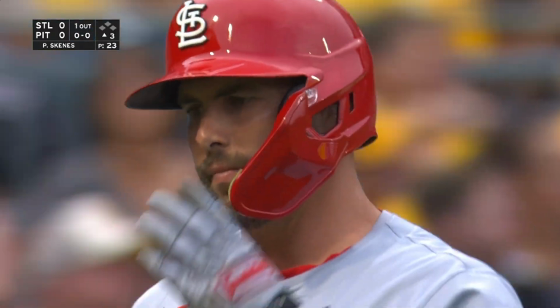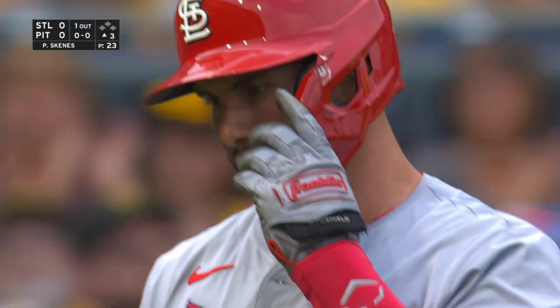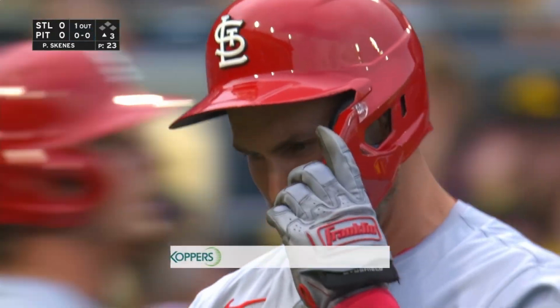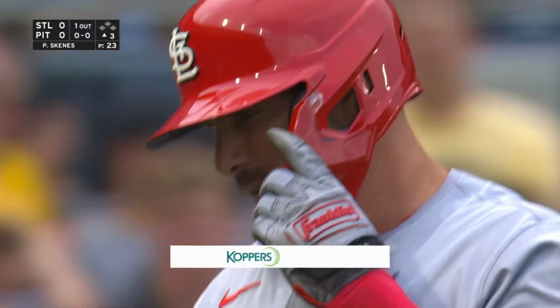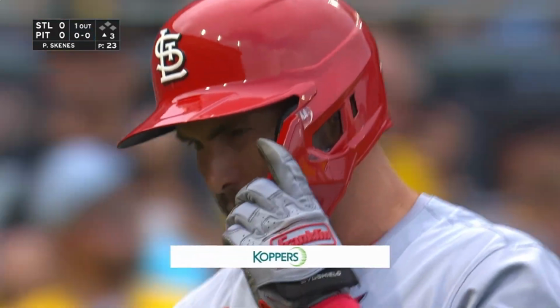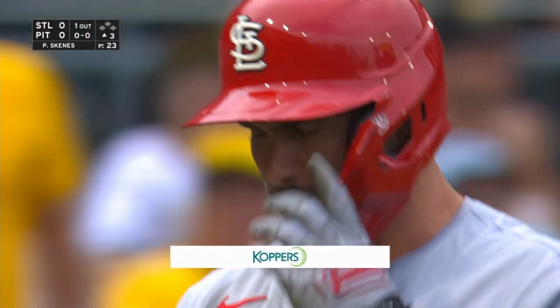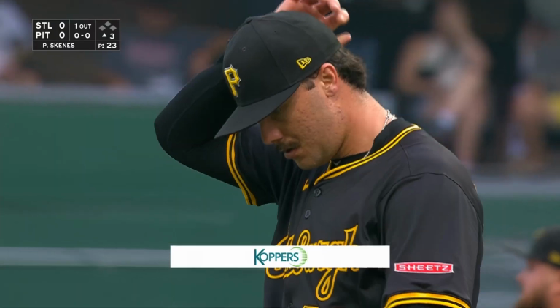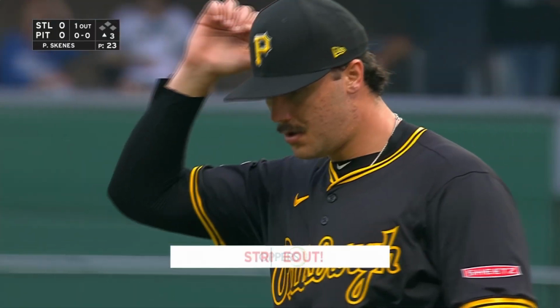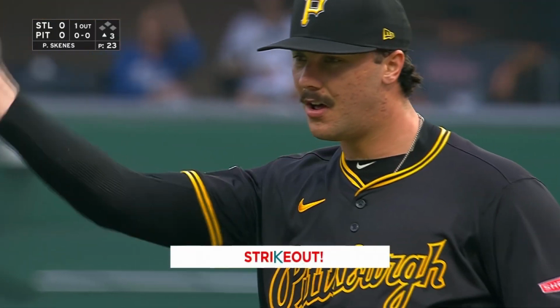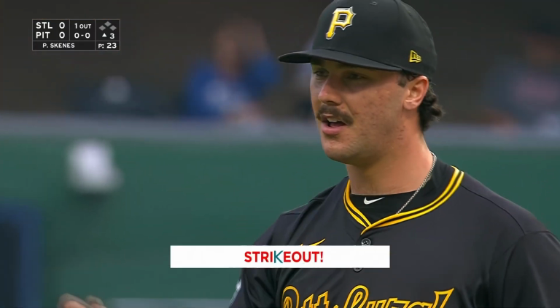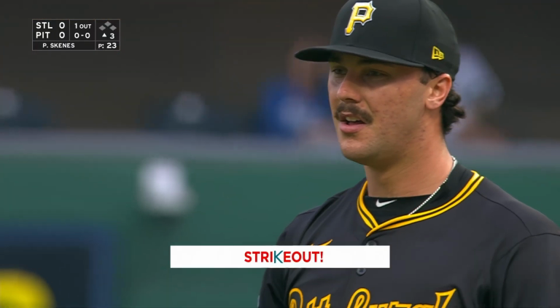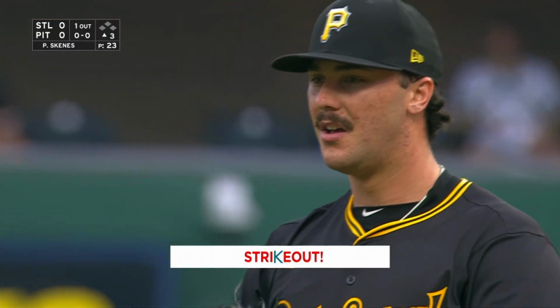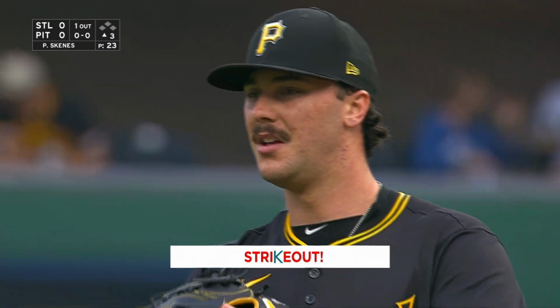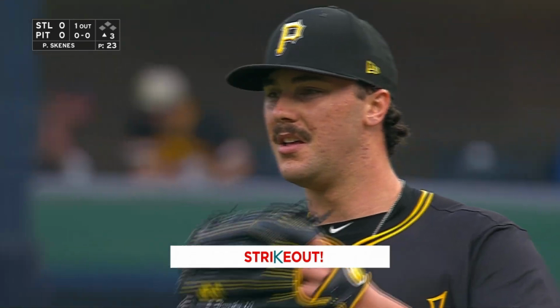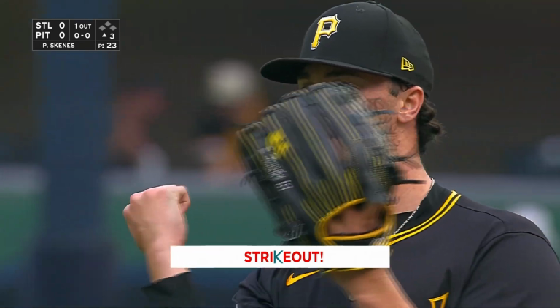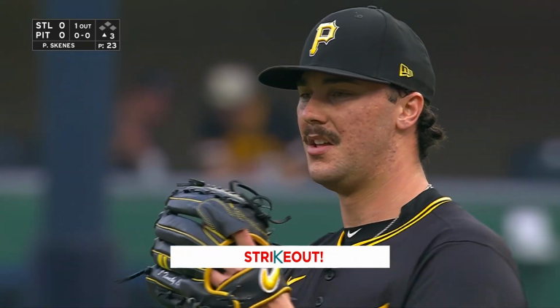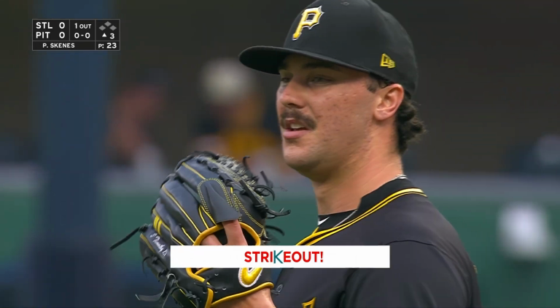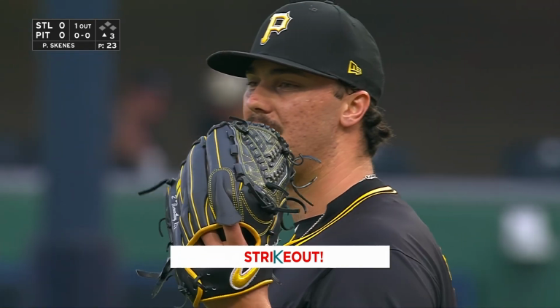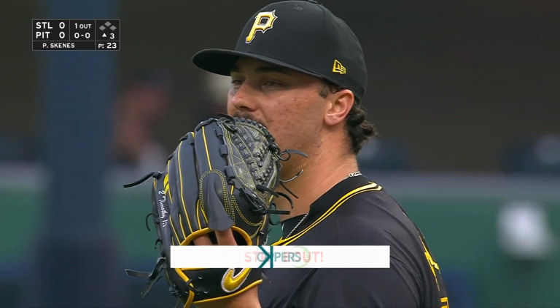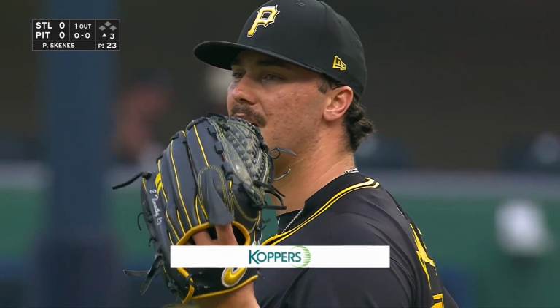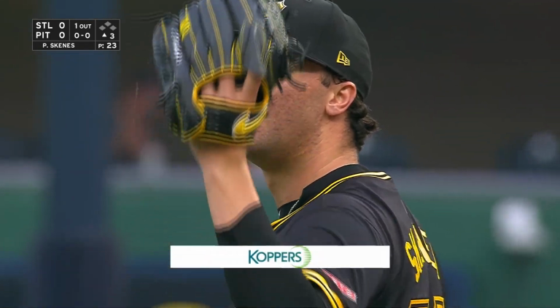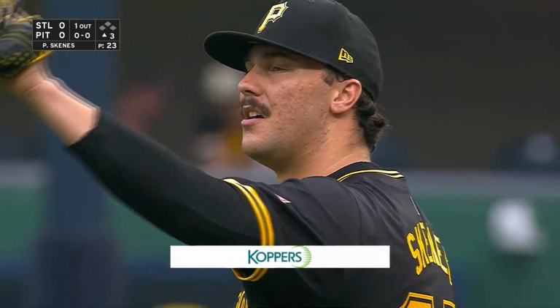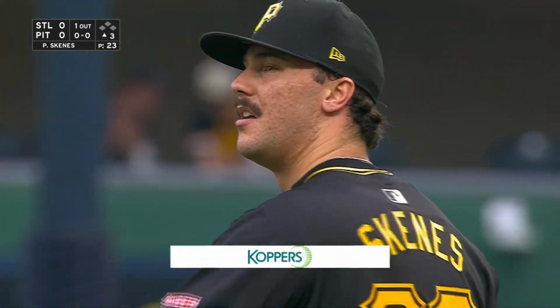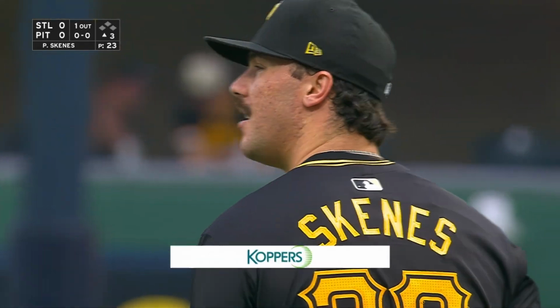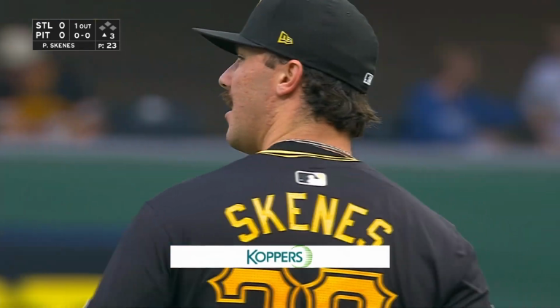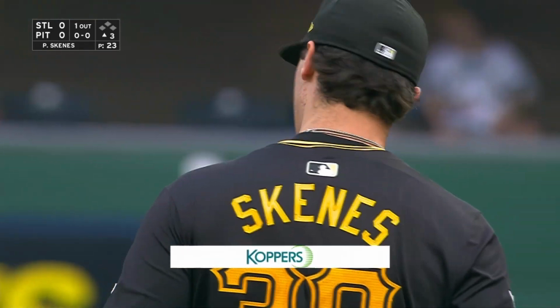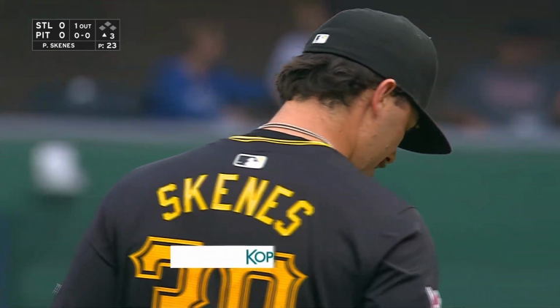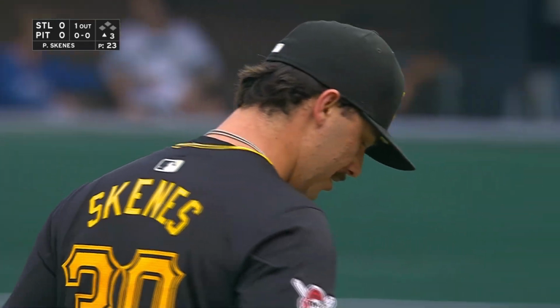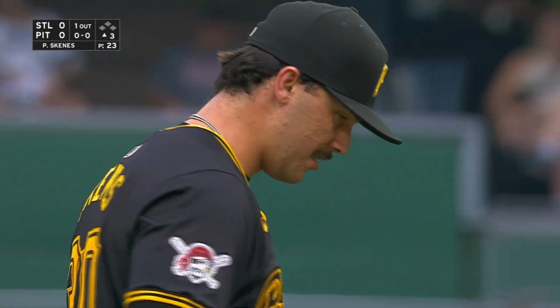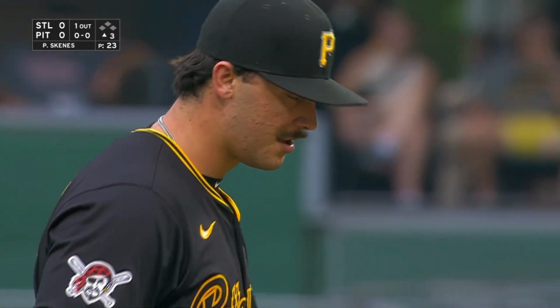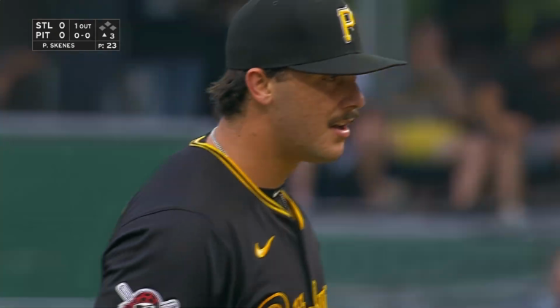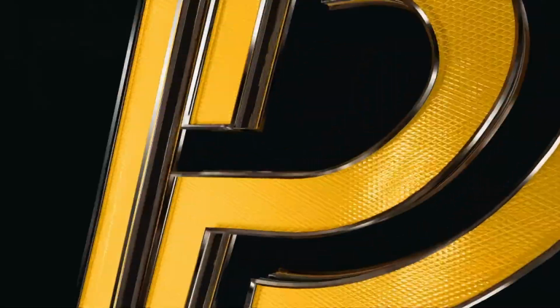That strikeout was presented by Coppers, protecting what matters, preserving the future. Ninety-one strikeouts.